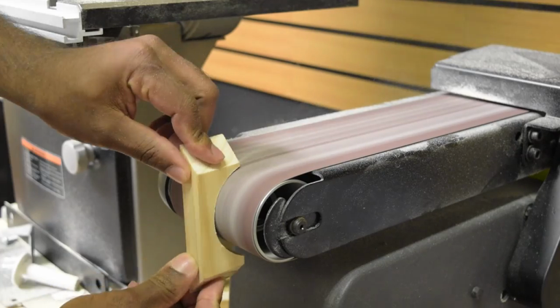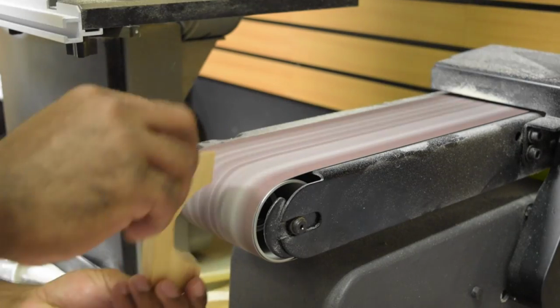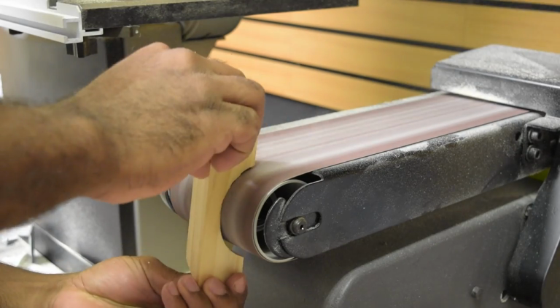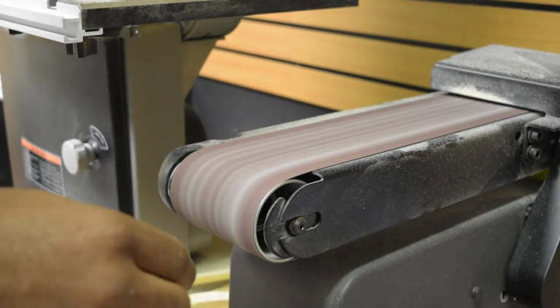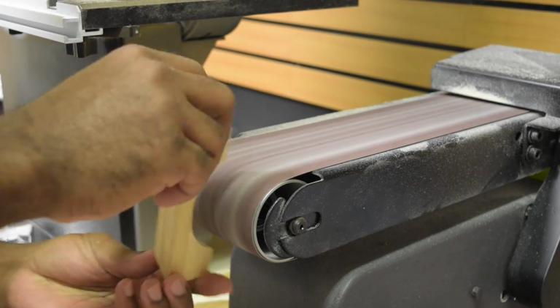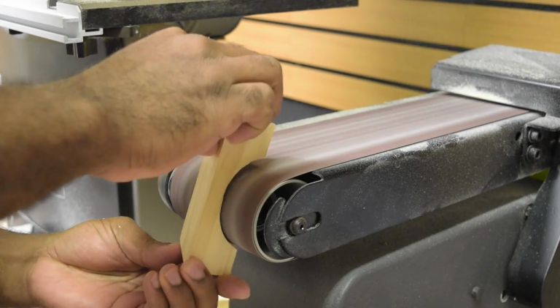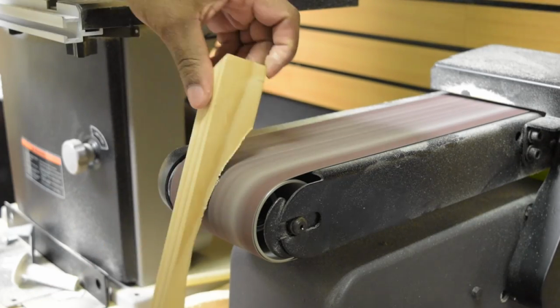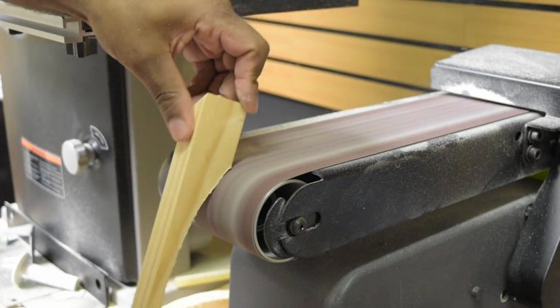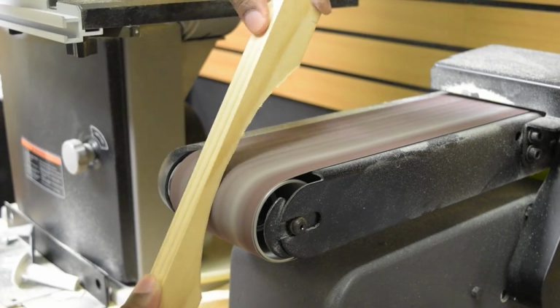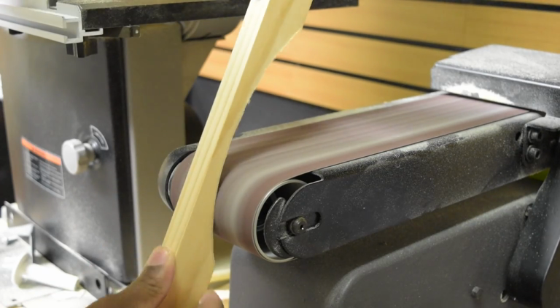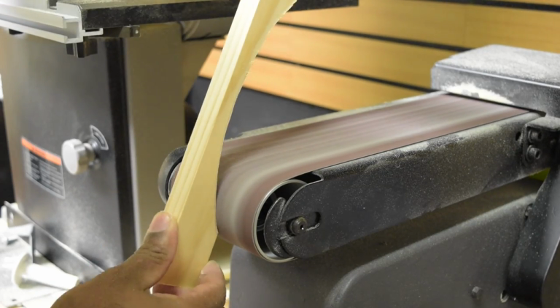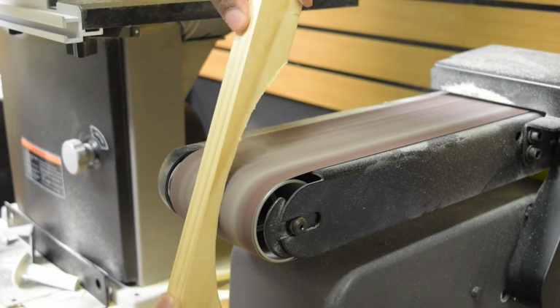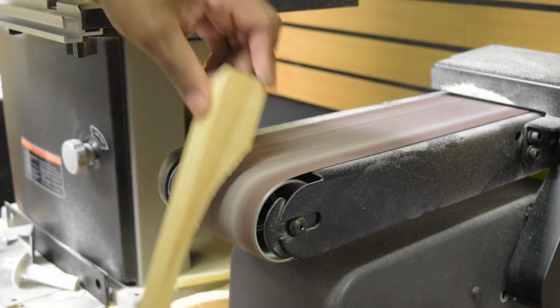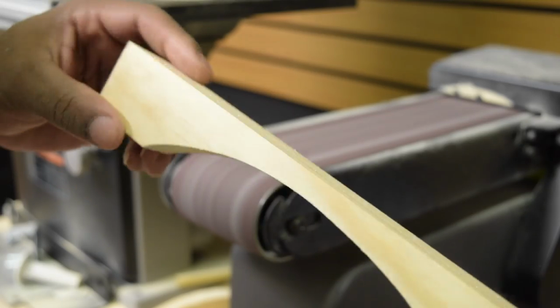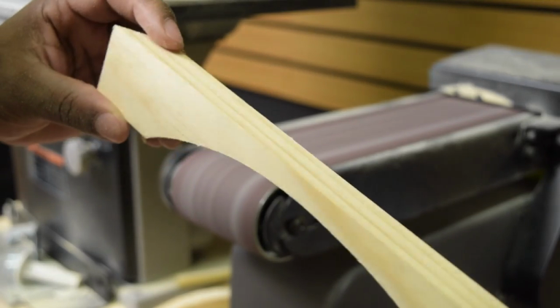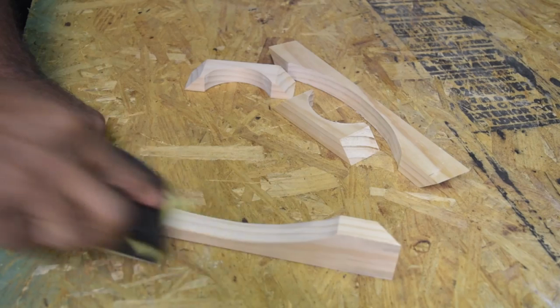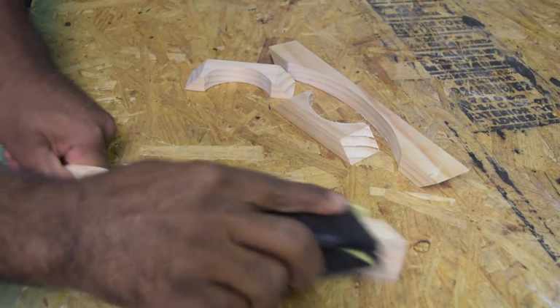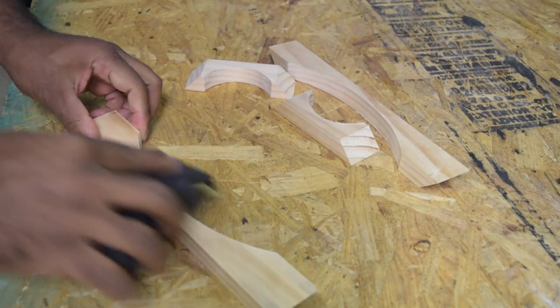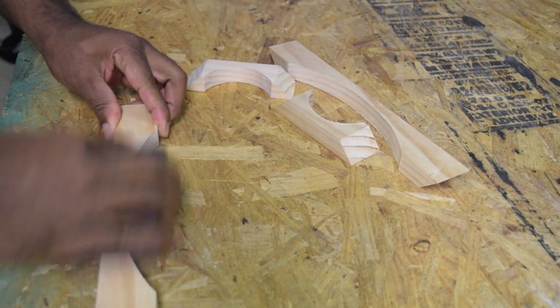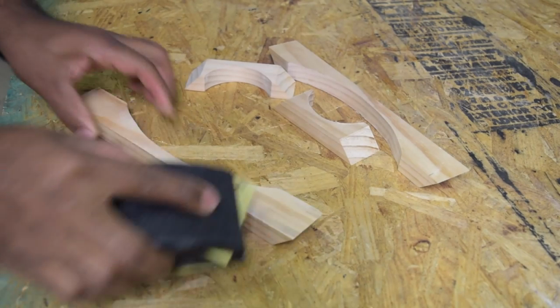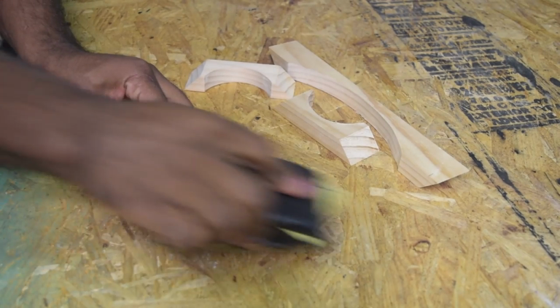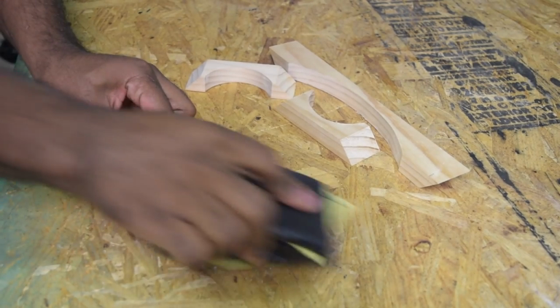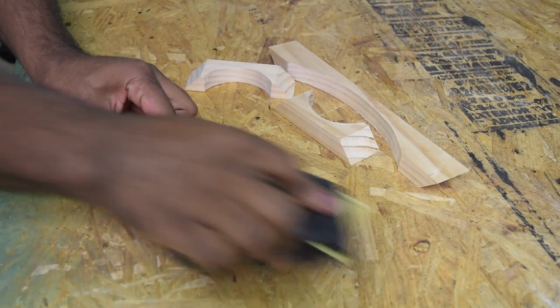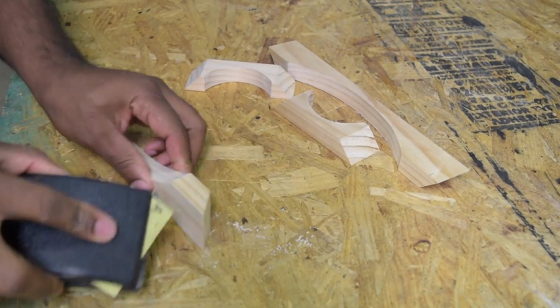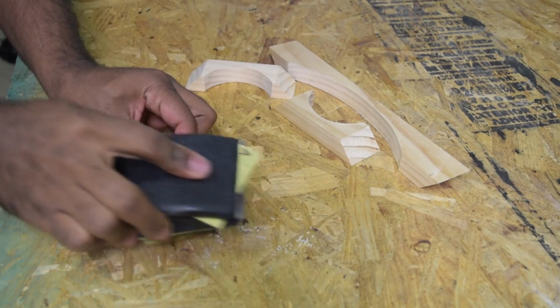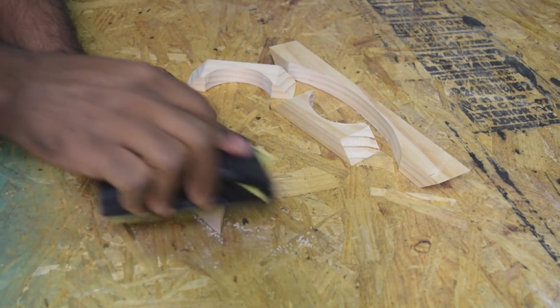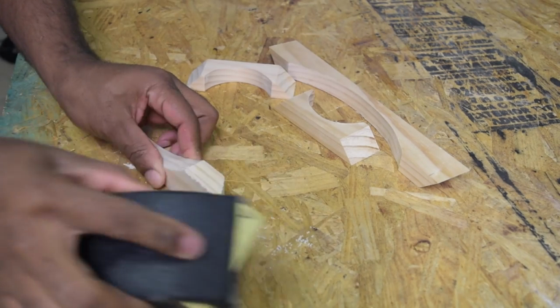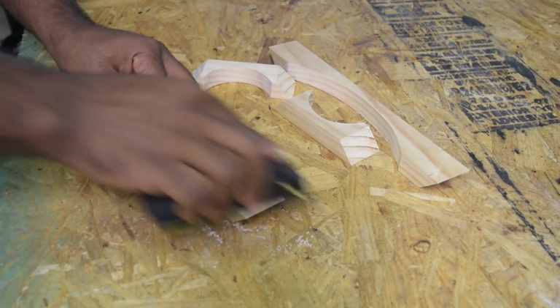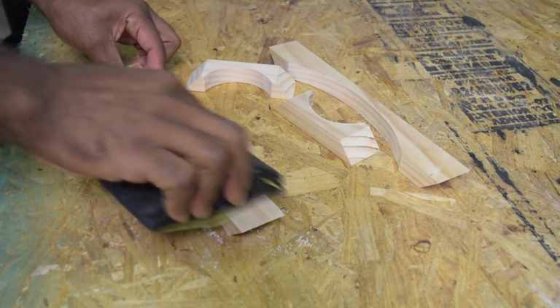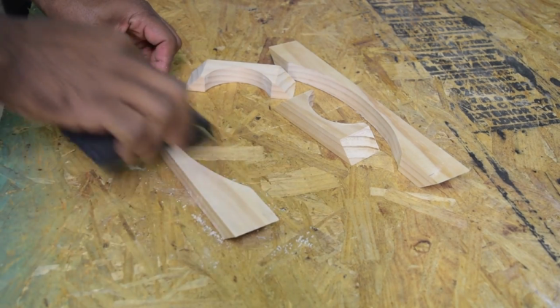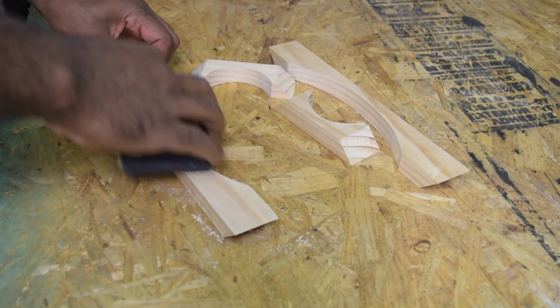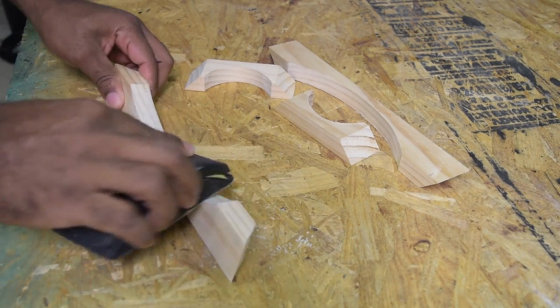Once that's done it's time to head over to the sander and clean it up a bit. For the final sanding I'm going to hand sand the corners and give it a smoother finish with 220 grit sandpaper.